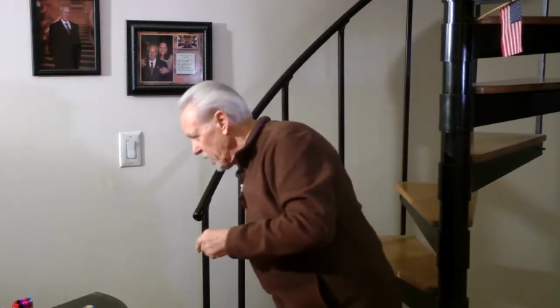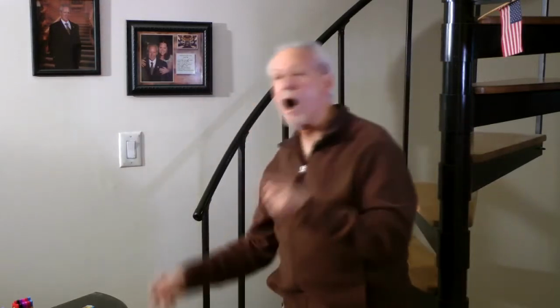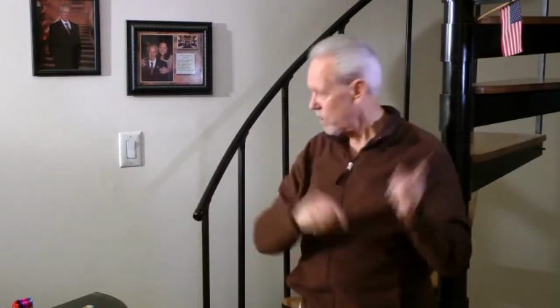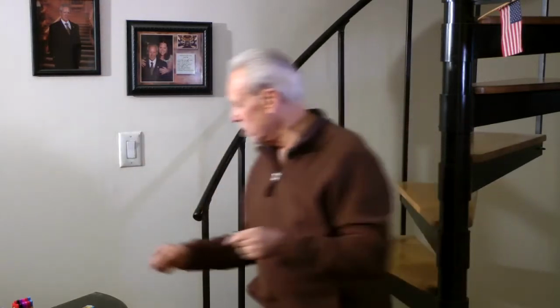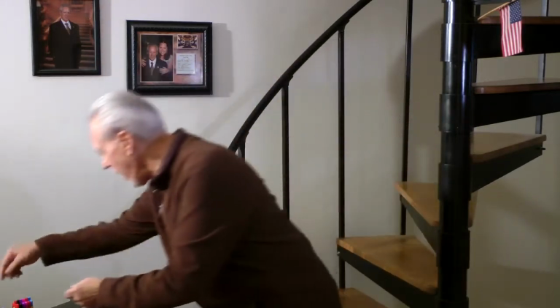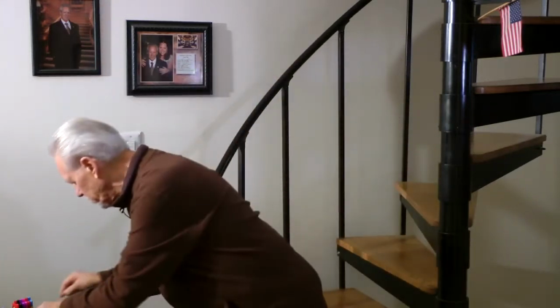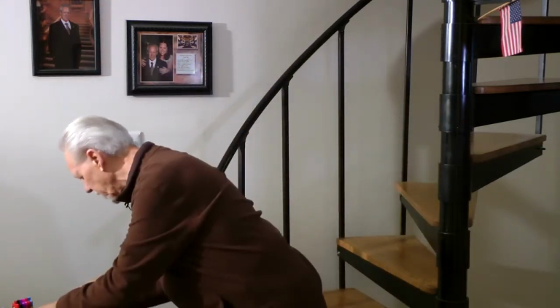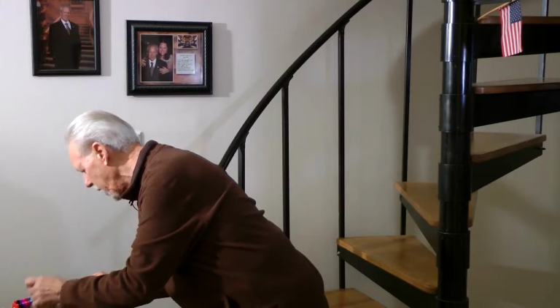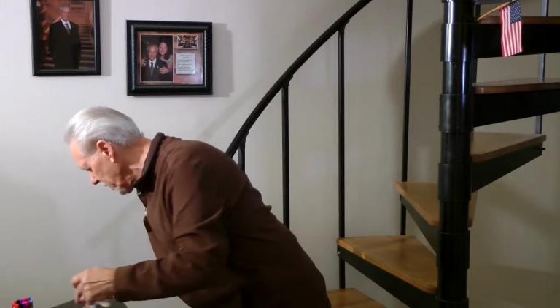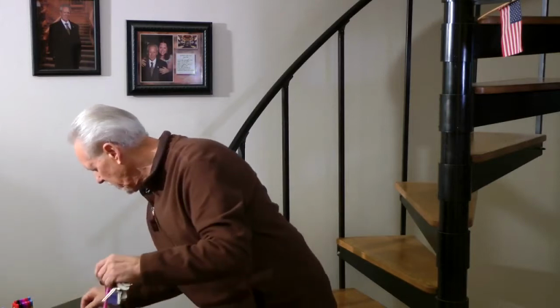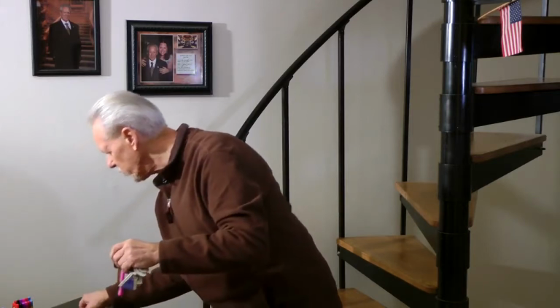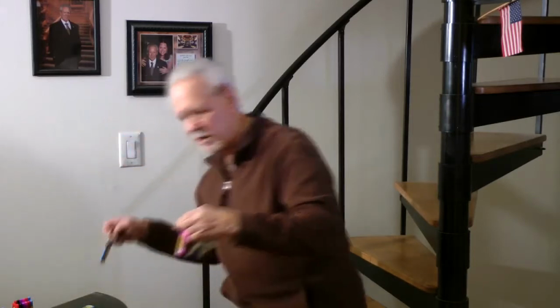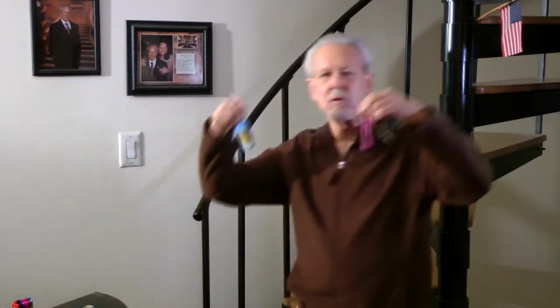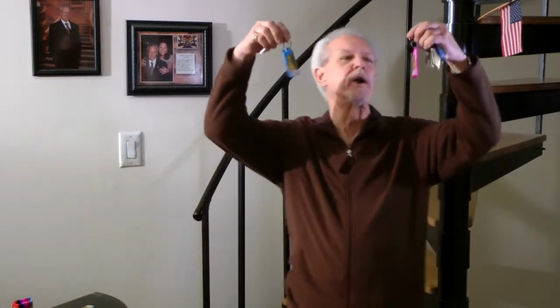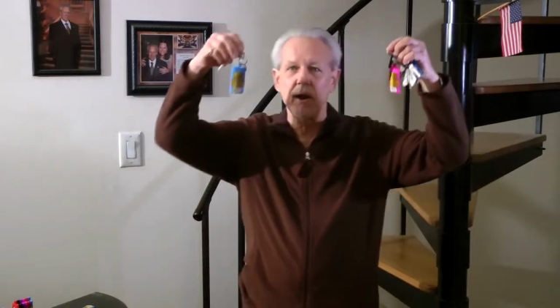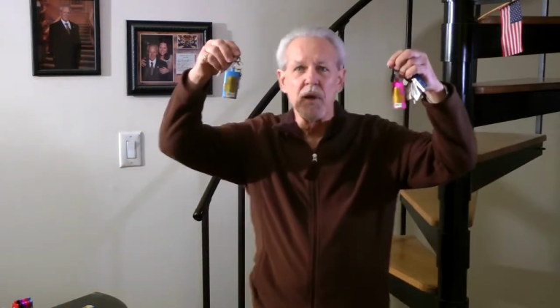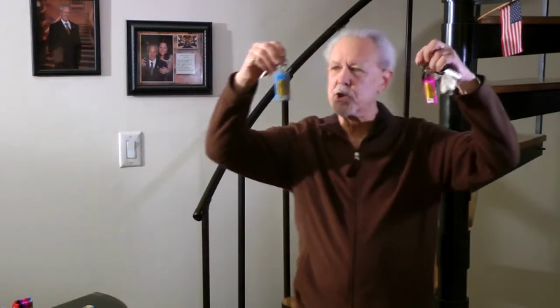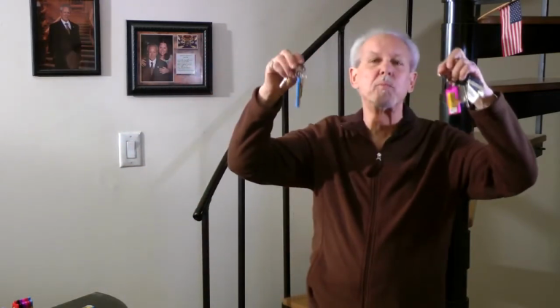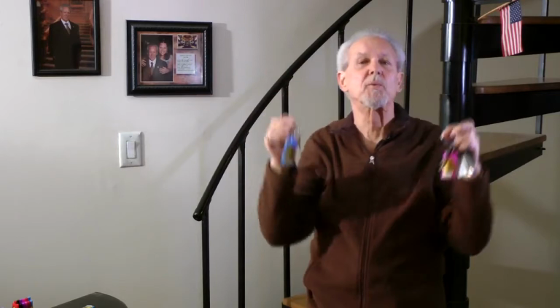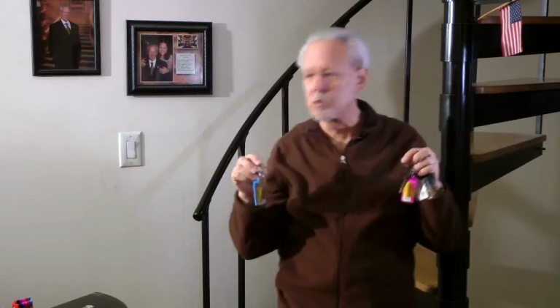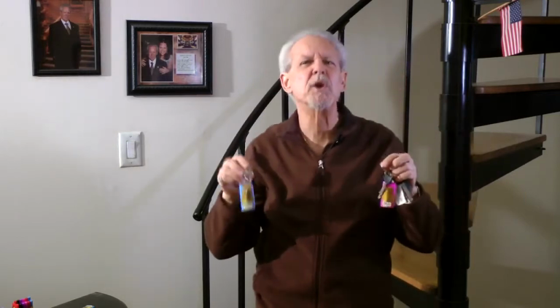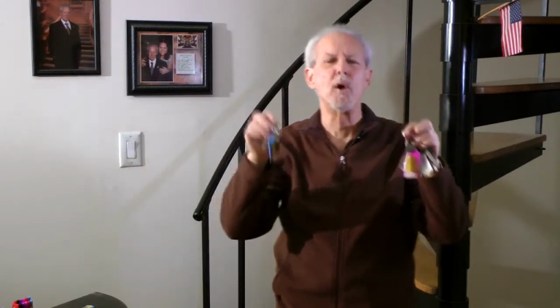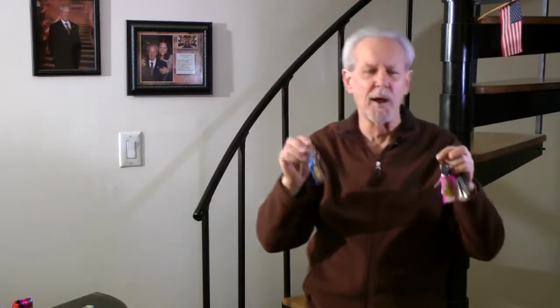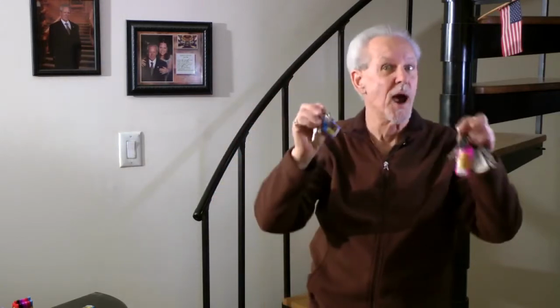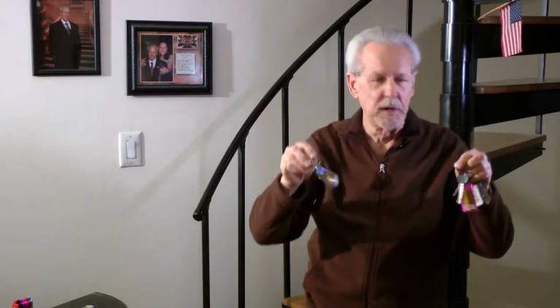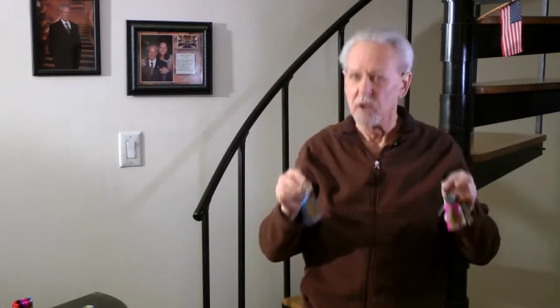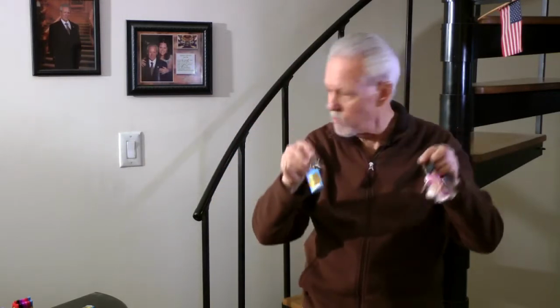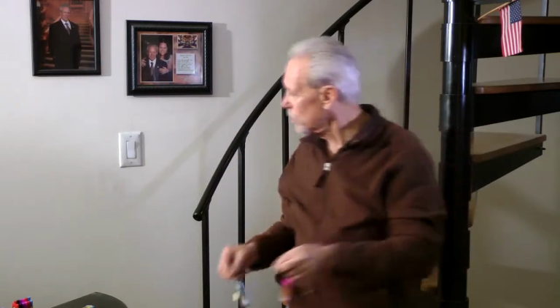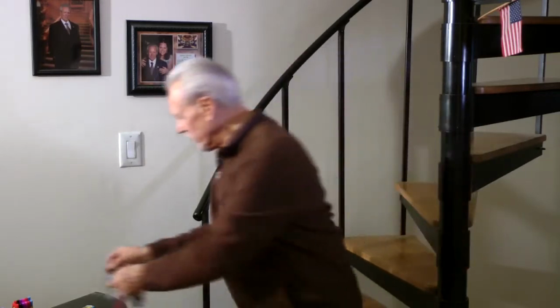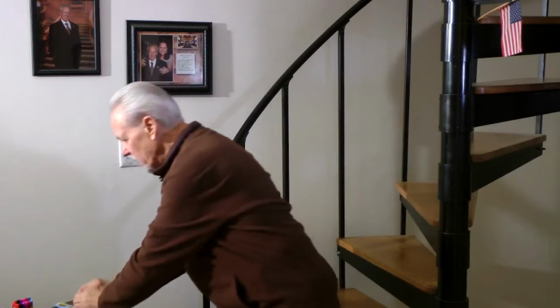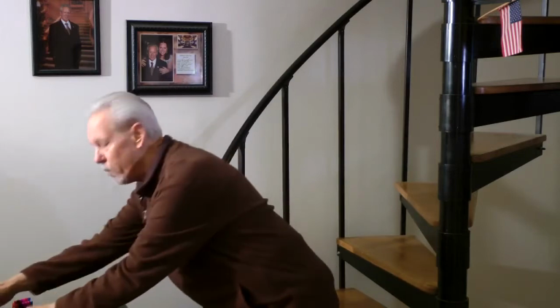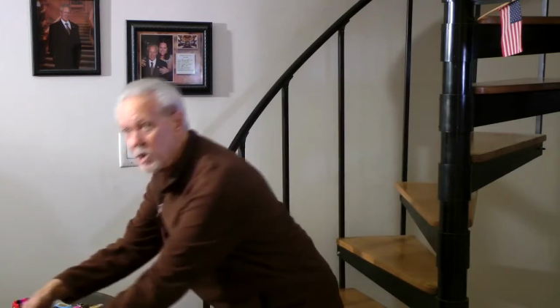Now you can carry Safe Sex in a Bottle in your pocket or on your key ring, and these durable plastic bottles will keep this important health product safe until you're ready to use it.